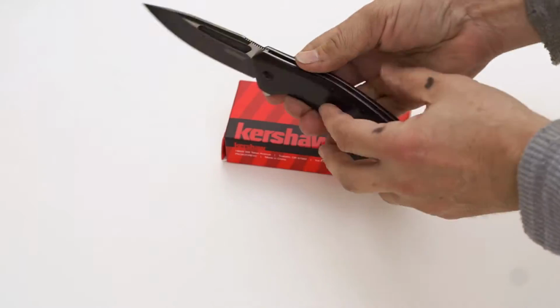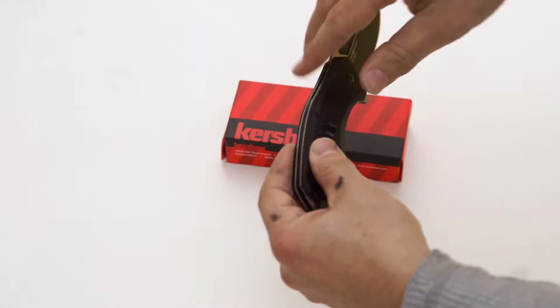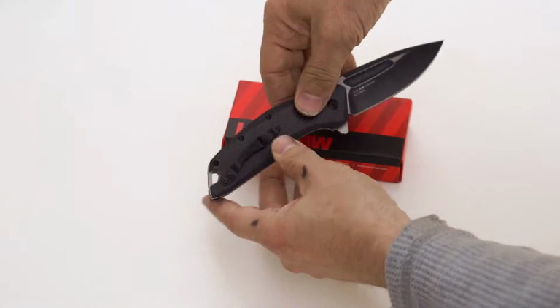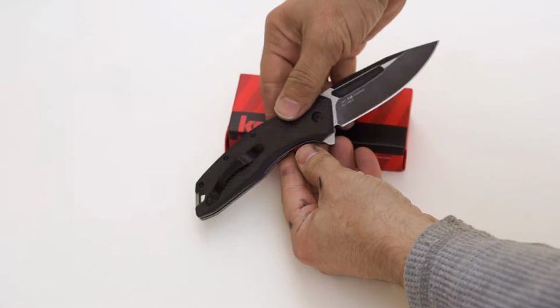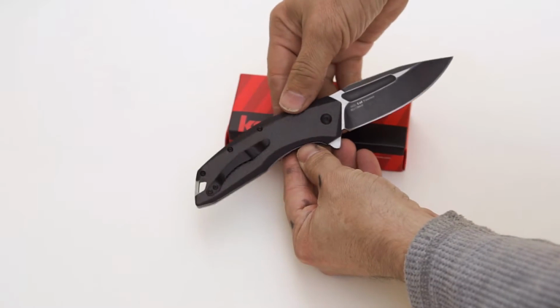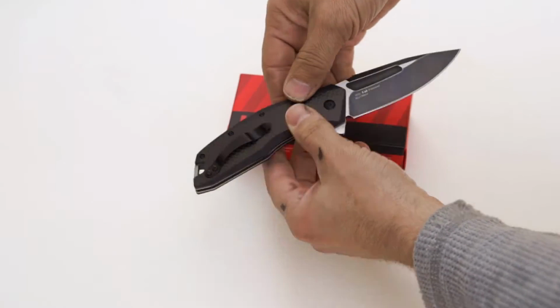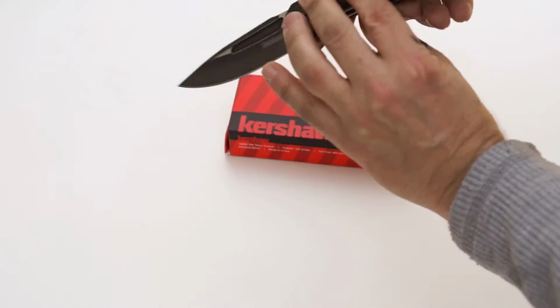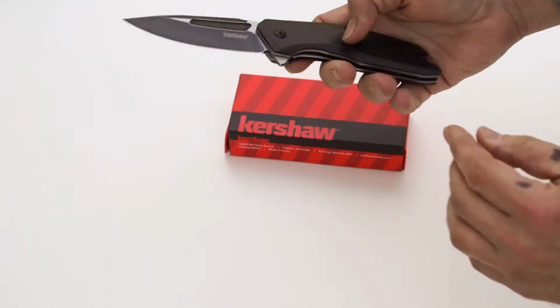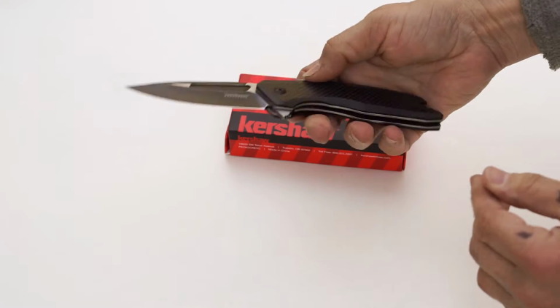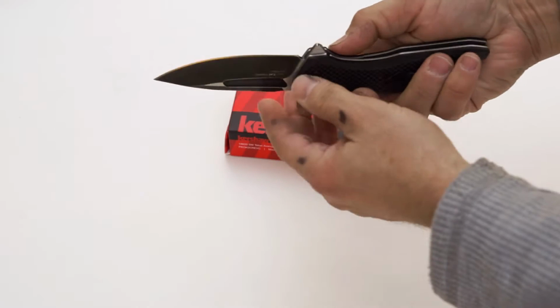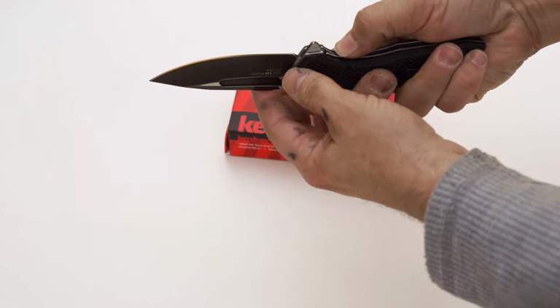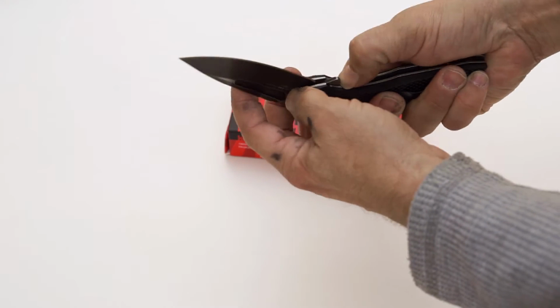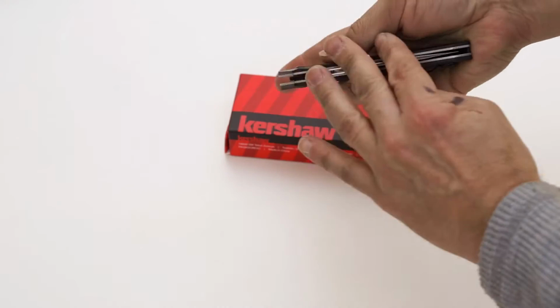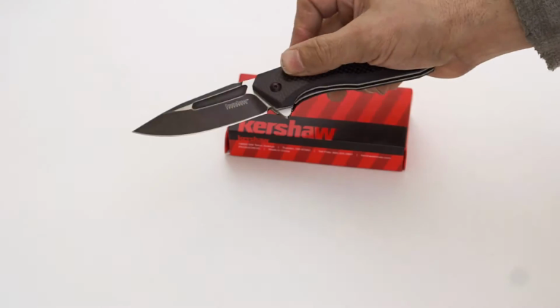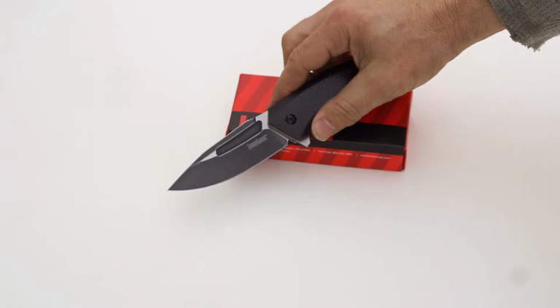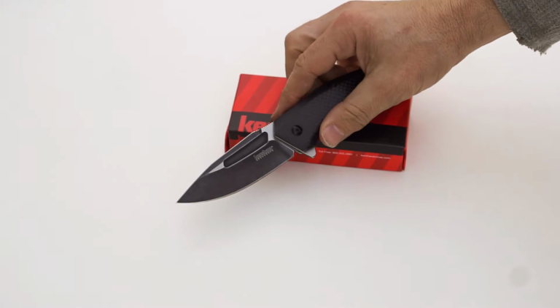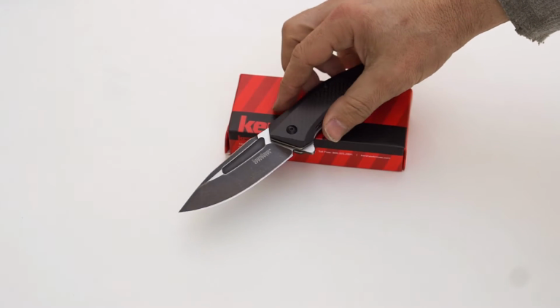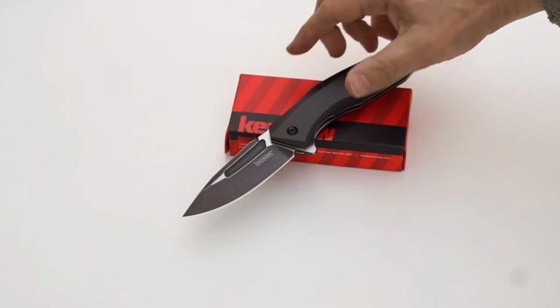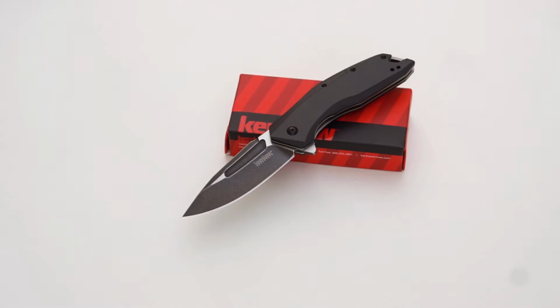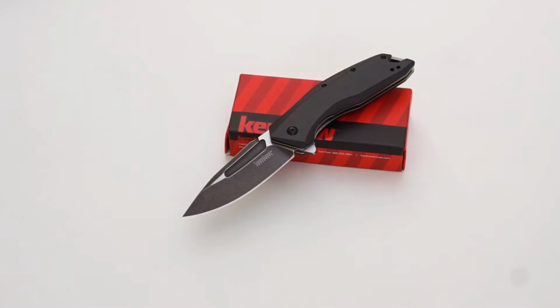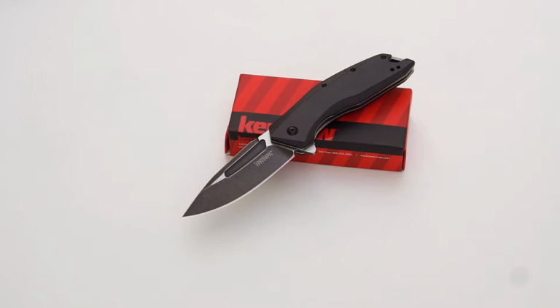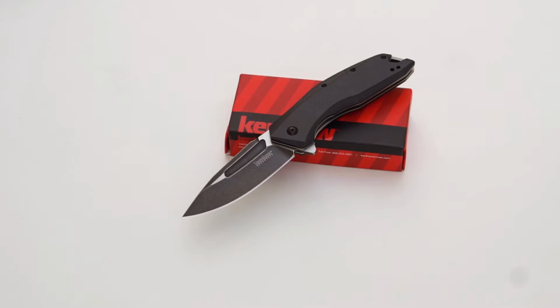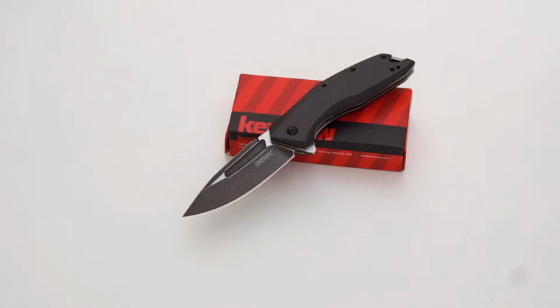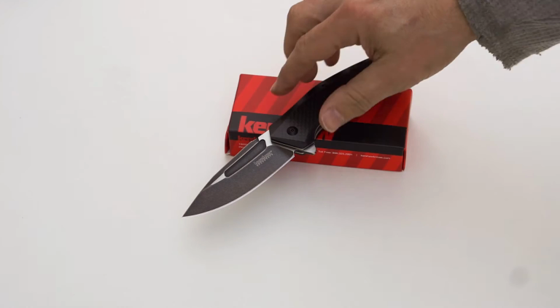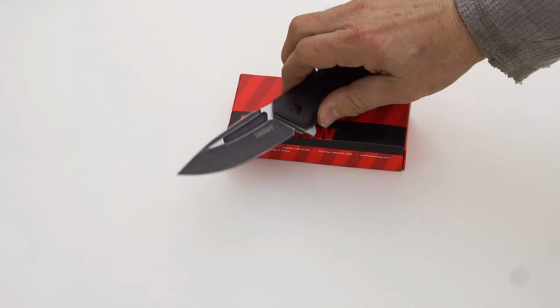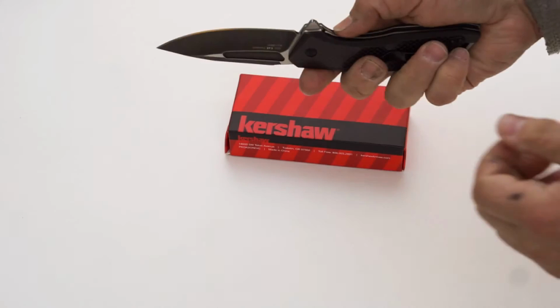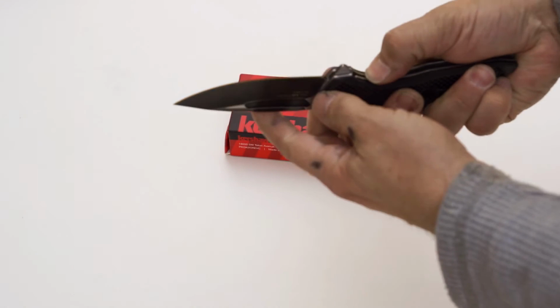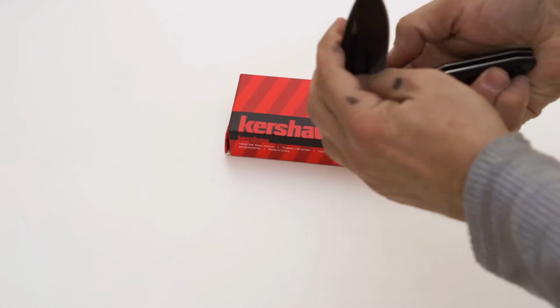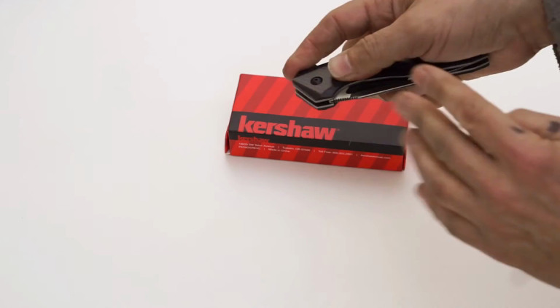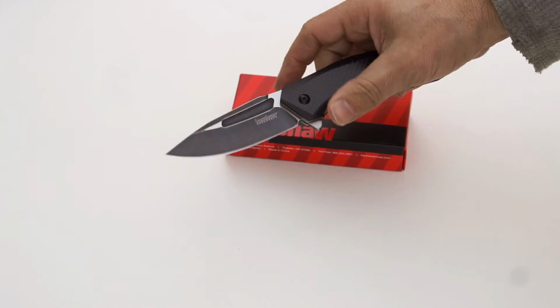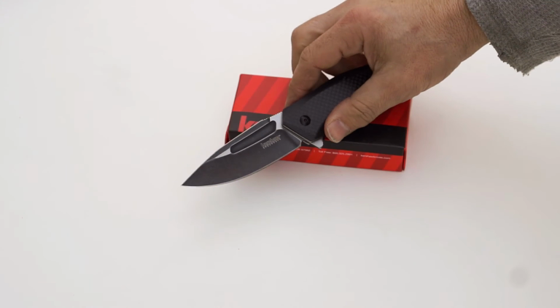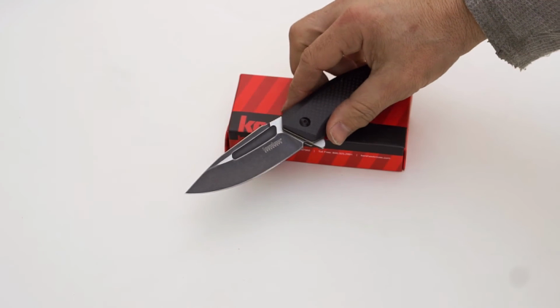Nice and easy feel. Looks great. Light. And once again, the SpeedSafe flipper action that Kershaw puts out — second to none, especially for the price. And you can find these at negronisknives.com.